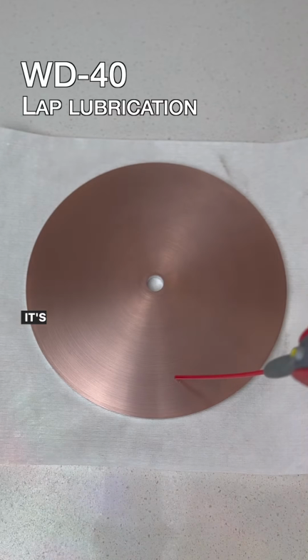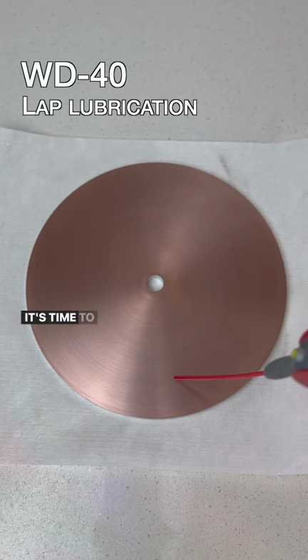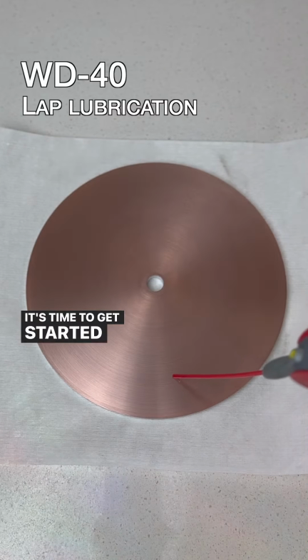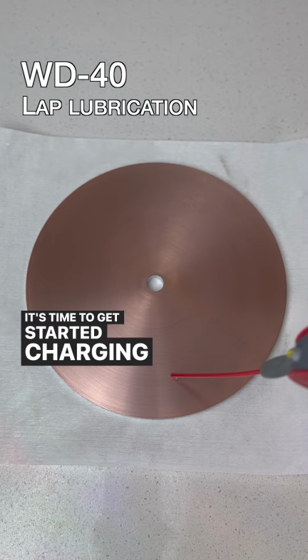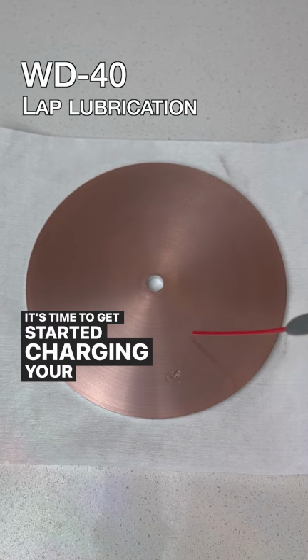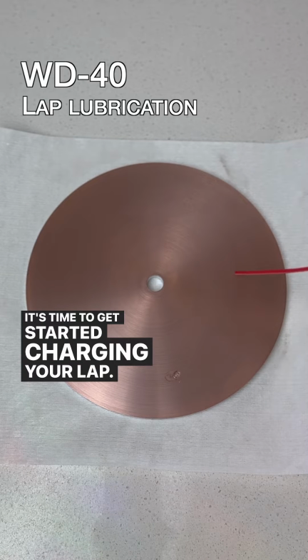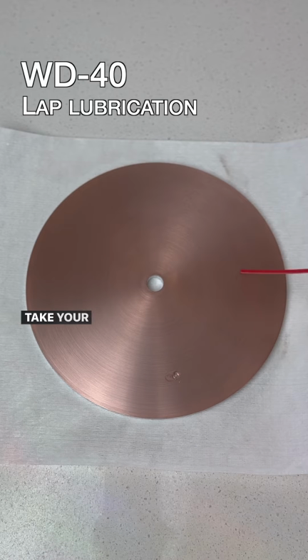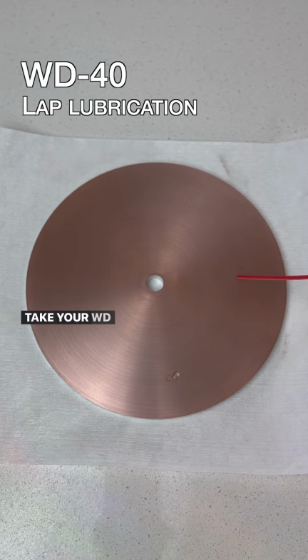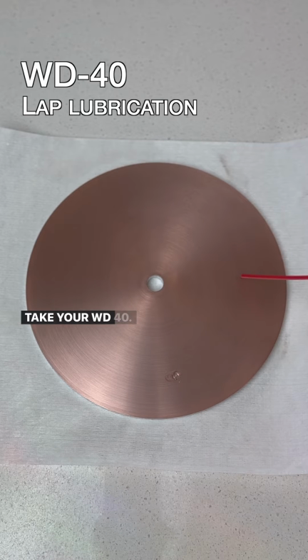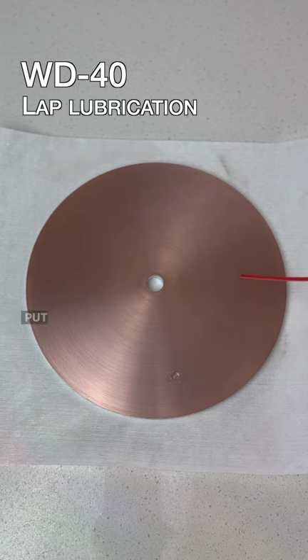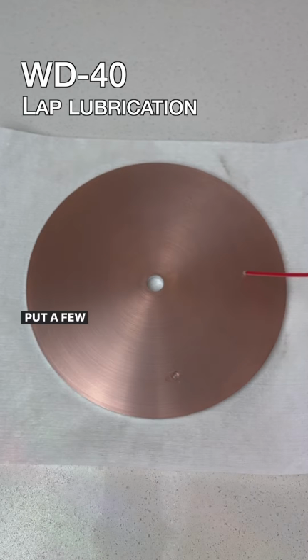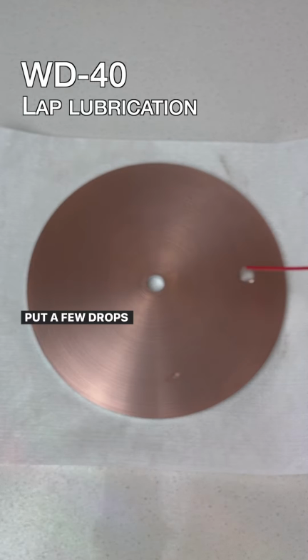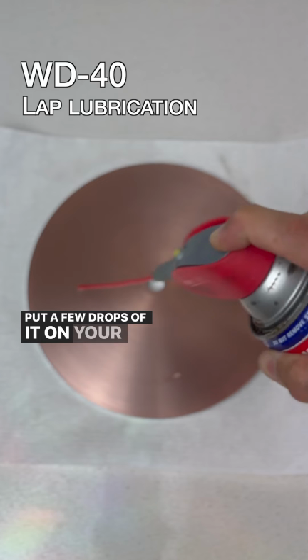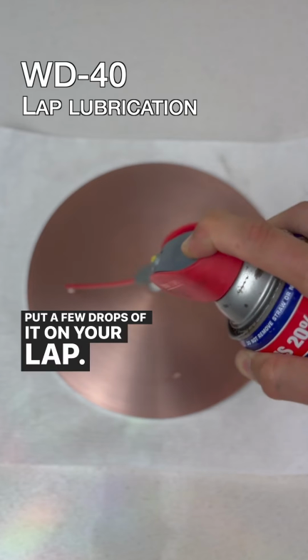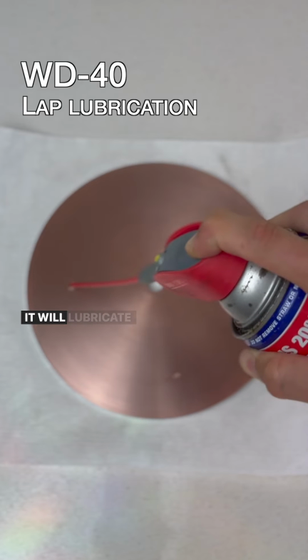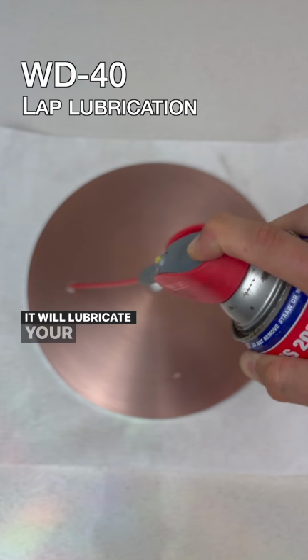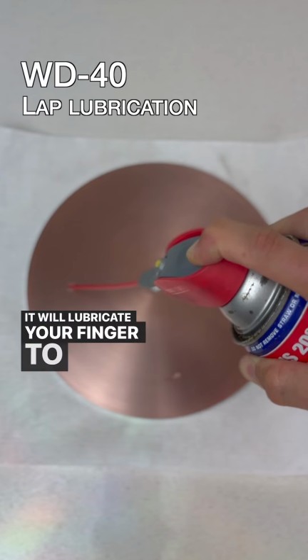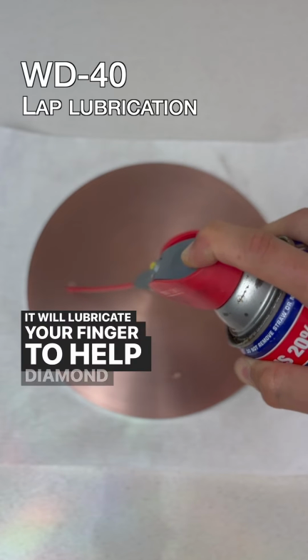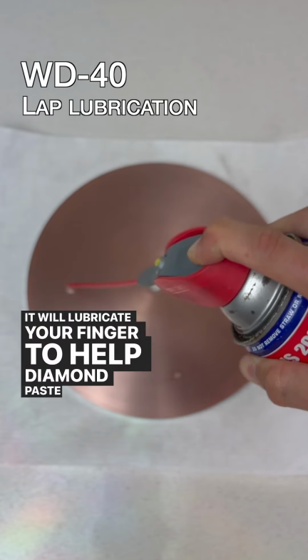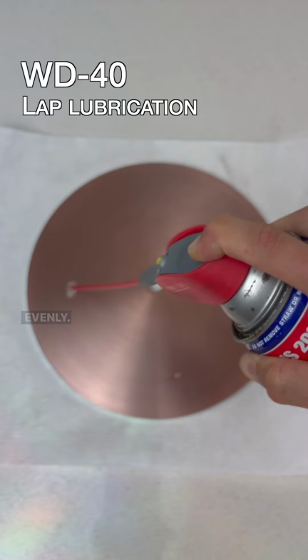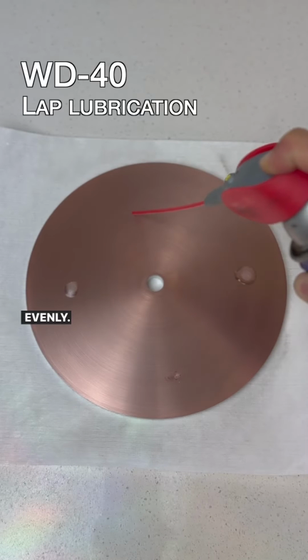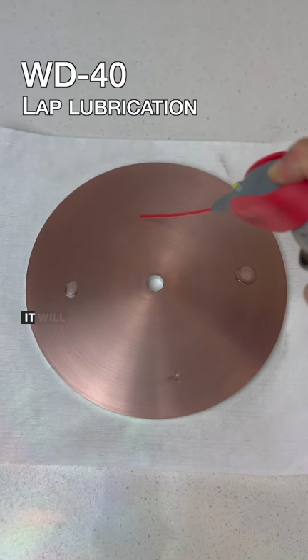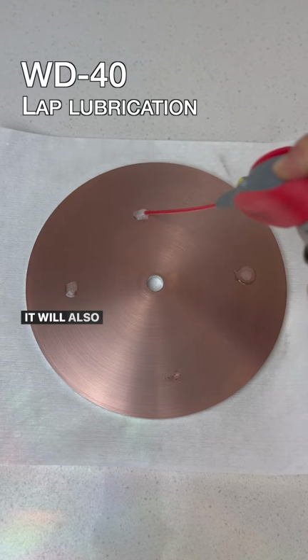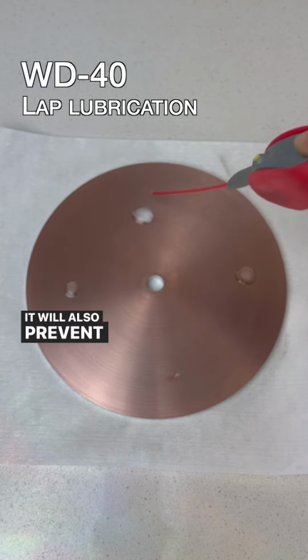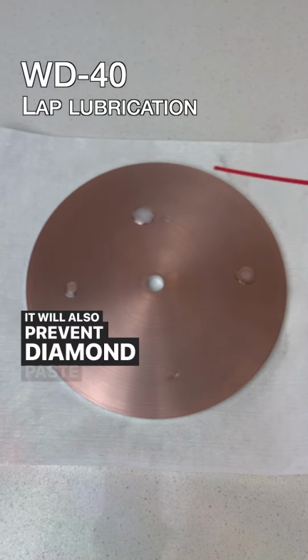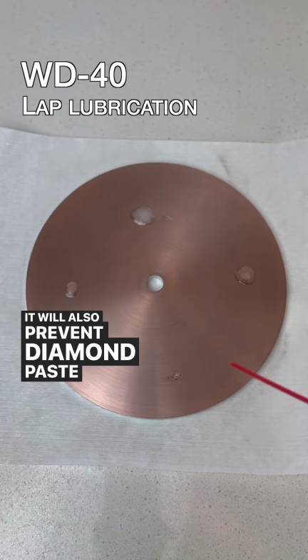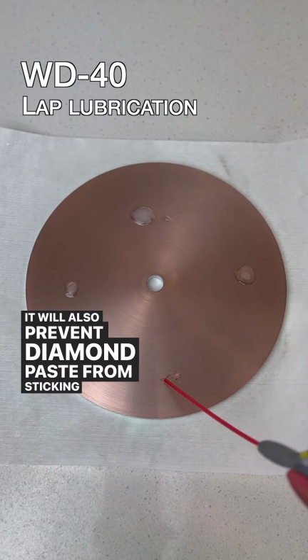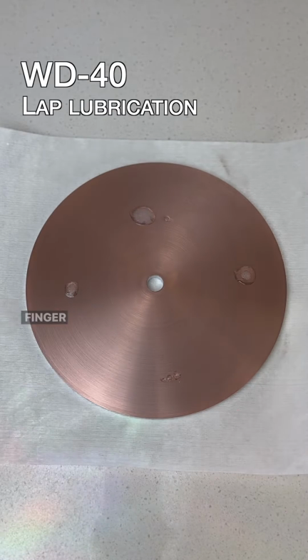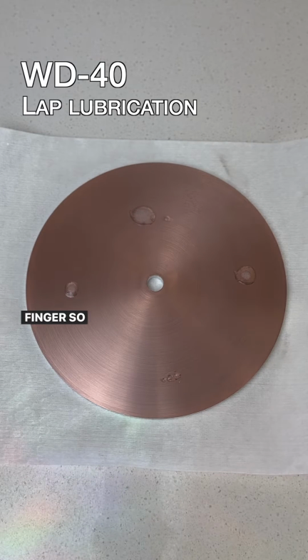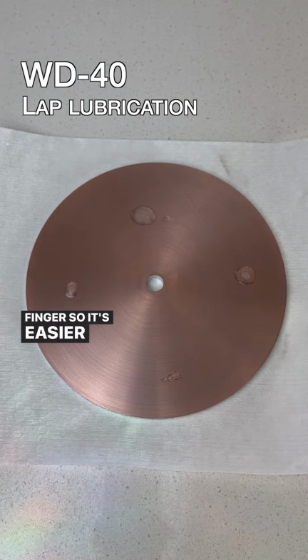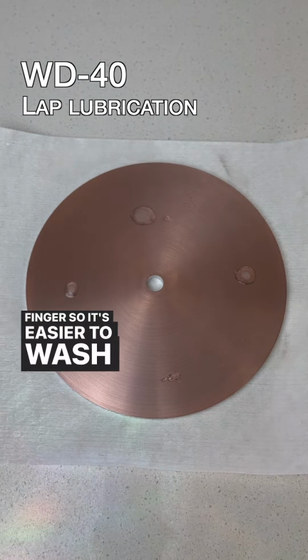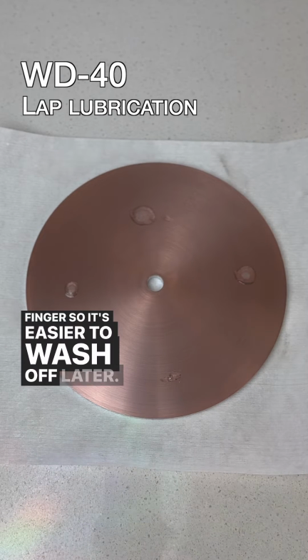It's time to get started charging your lap. Take your WD-40 and put a few drops of it on your lap. It will lubricate your finger to help diamond paste spread evenly. It will also prevent diamond paste from sticking to your finger so it's easier to wash off later.